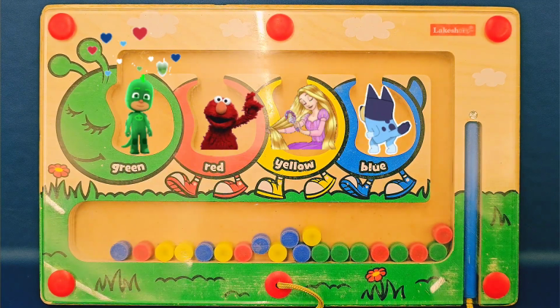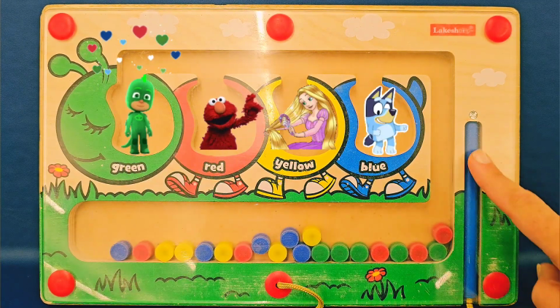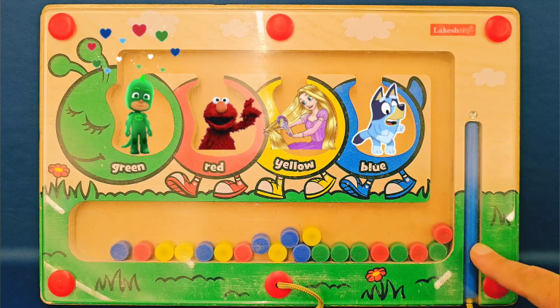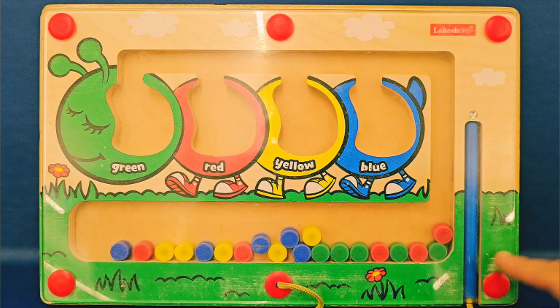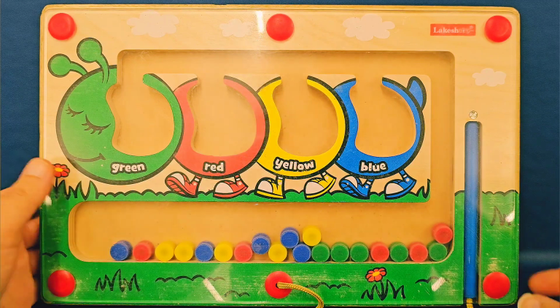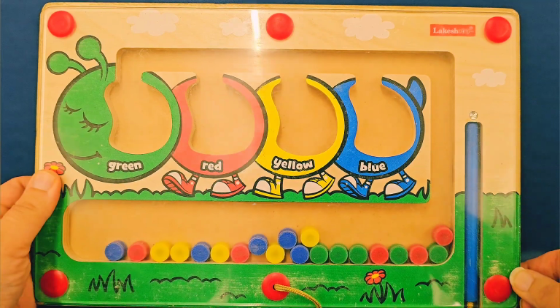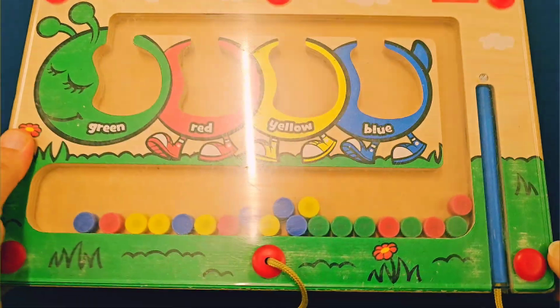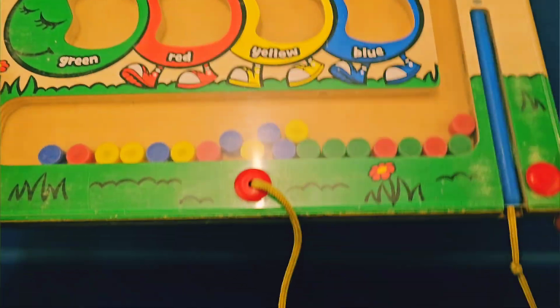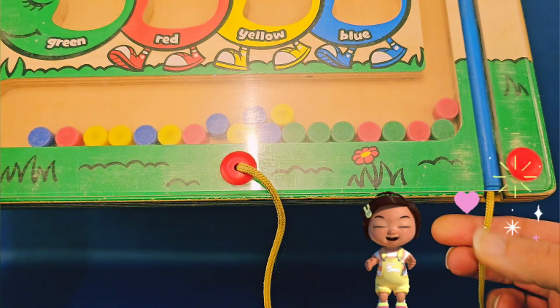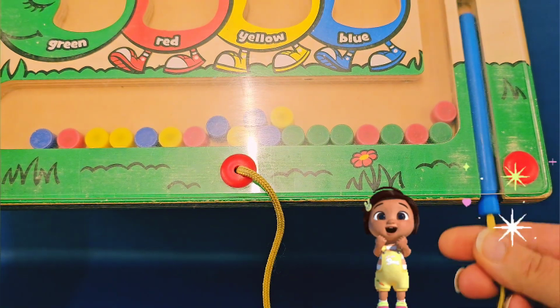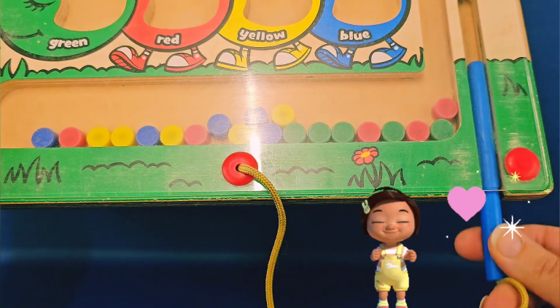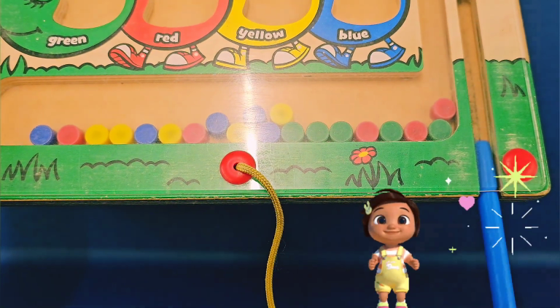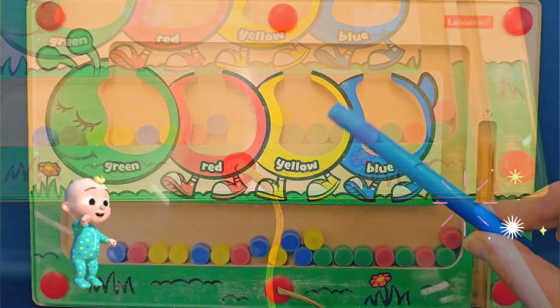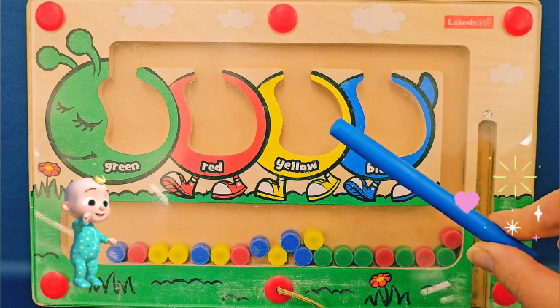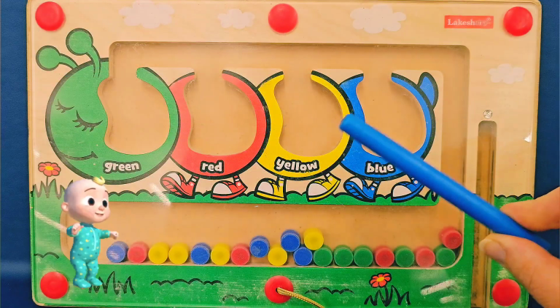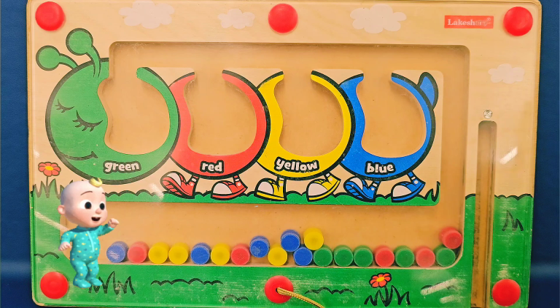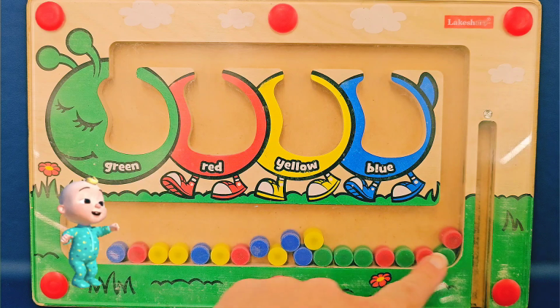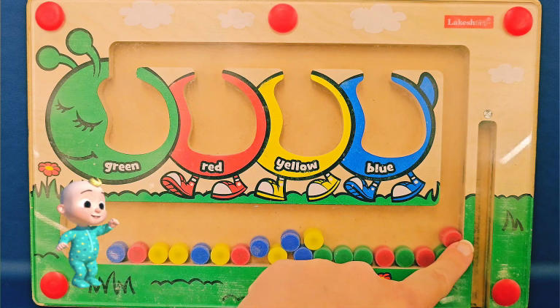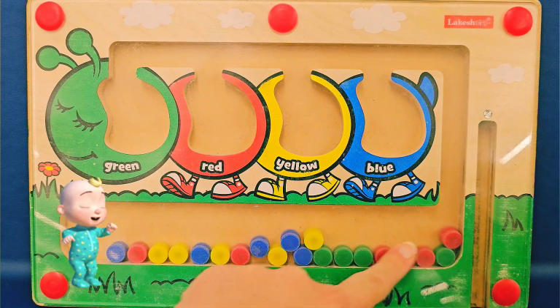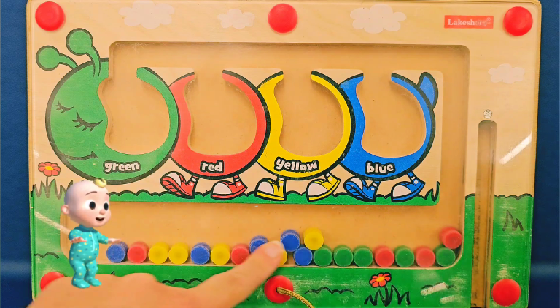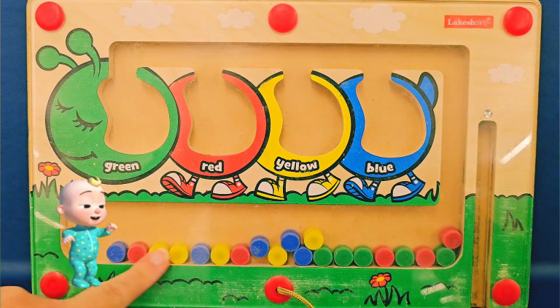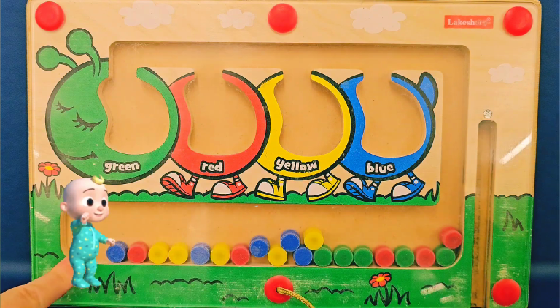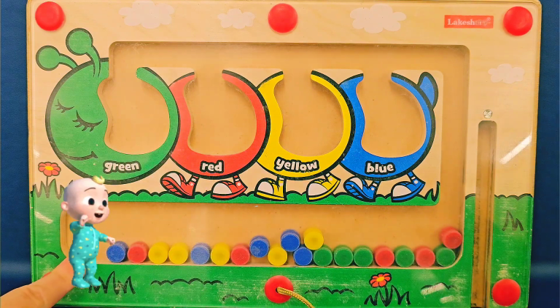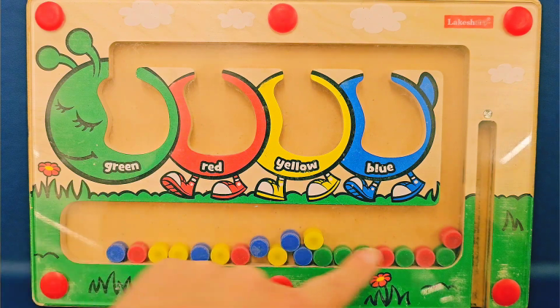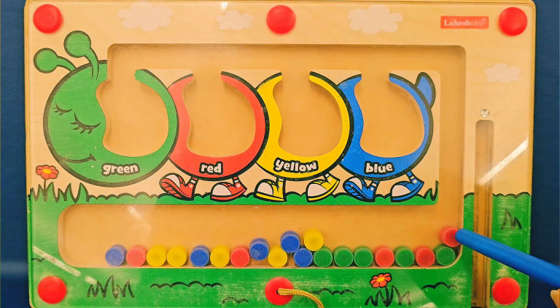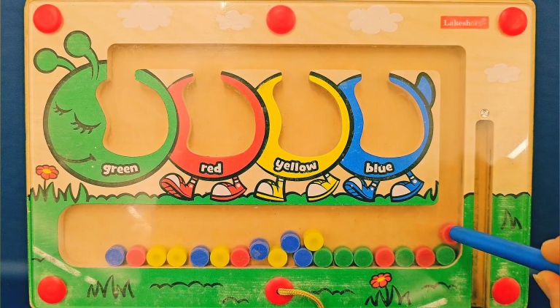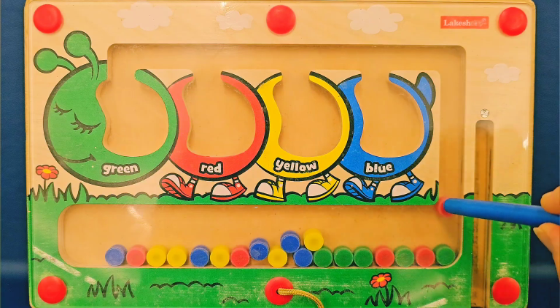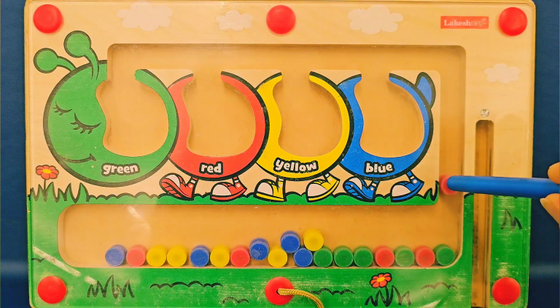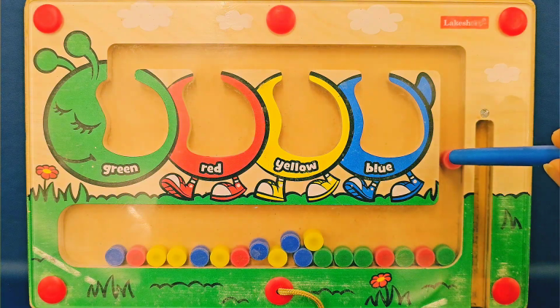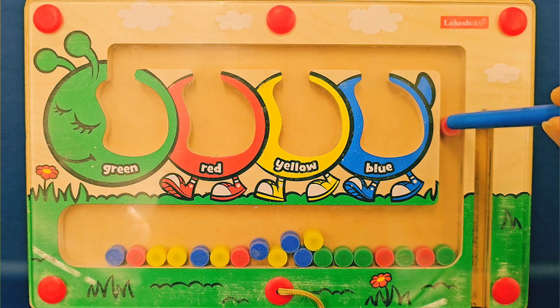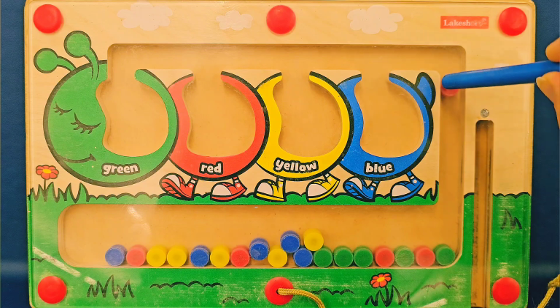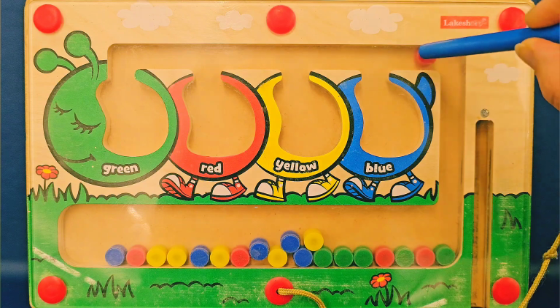See this blue stick over here? I'm going to pull it out right now. It's very, very special. On the tip, it's a magnet and it will connect to the colorful circles here. We can drag them and pull them up to the top. Watch, look at this.